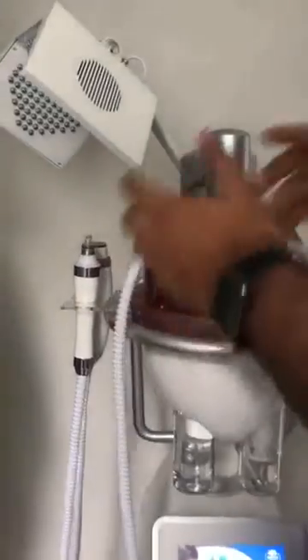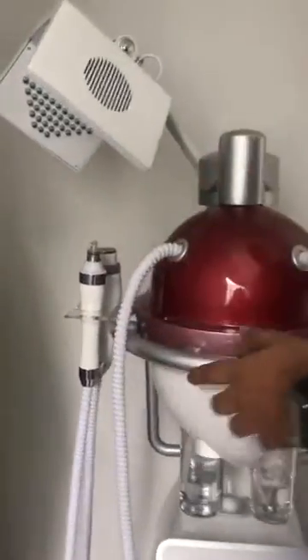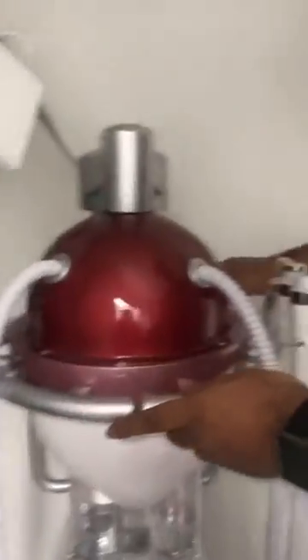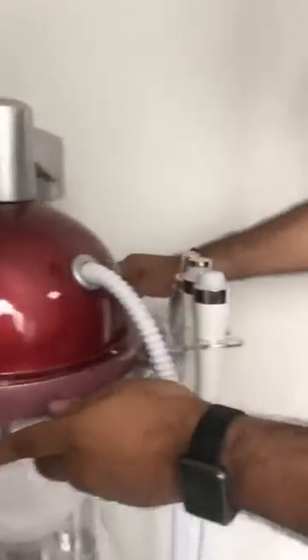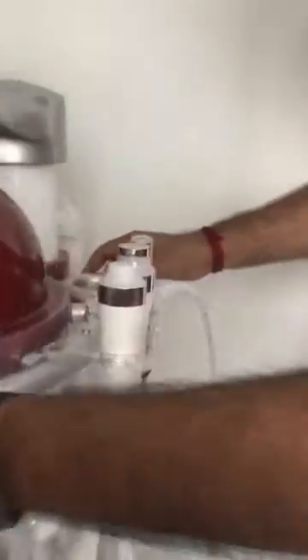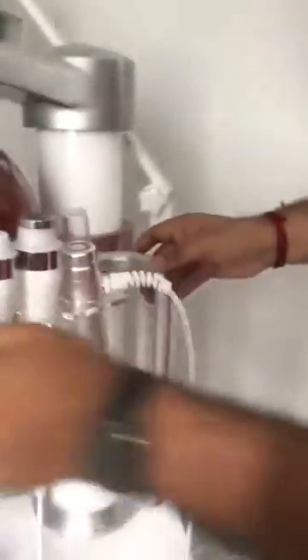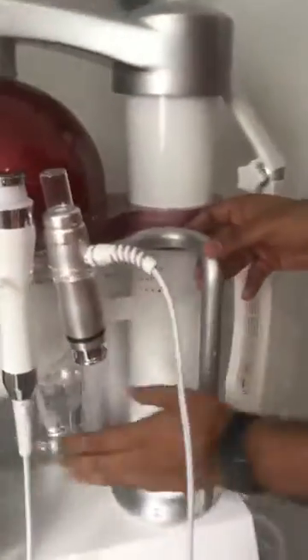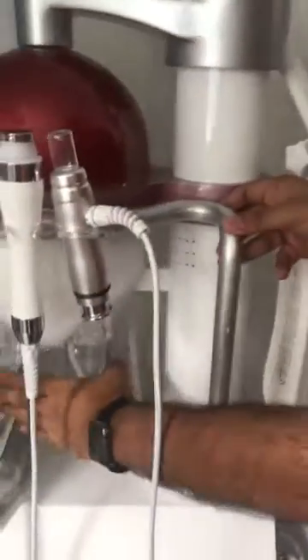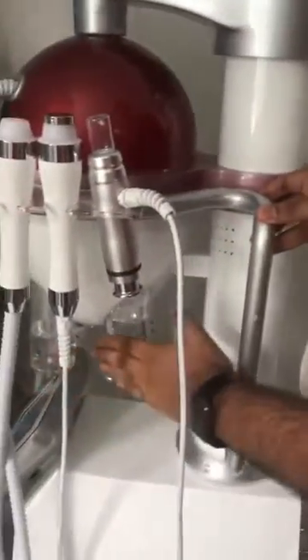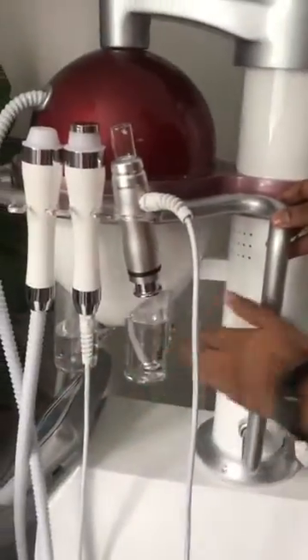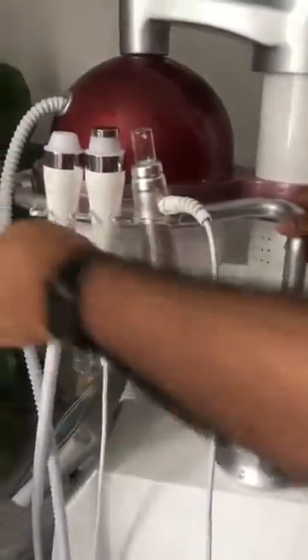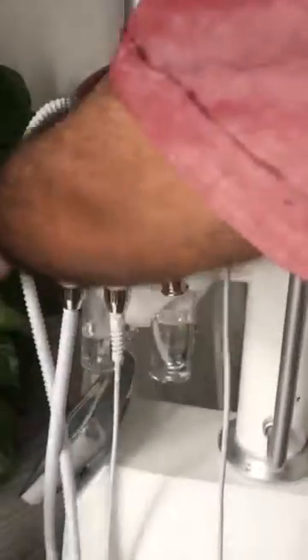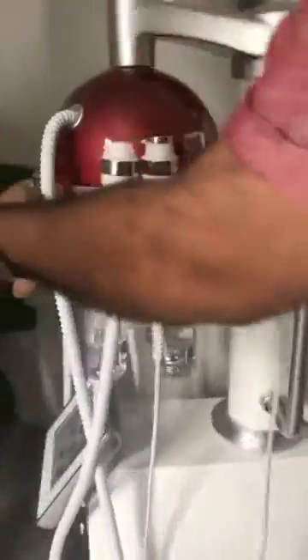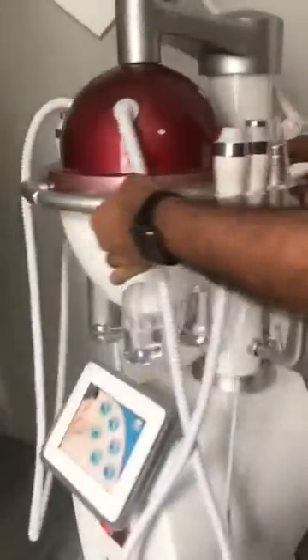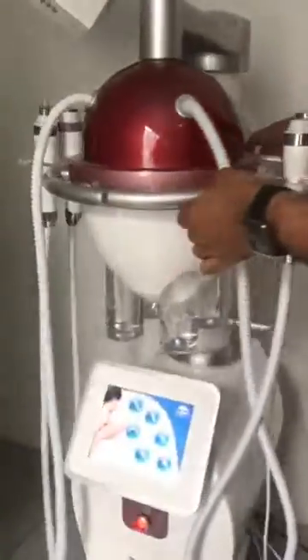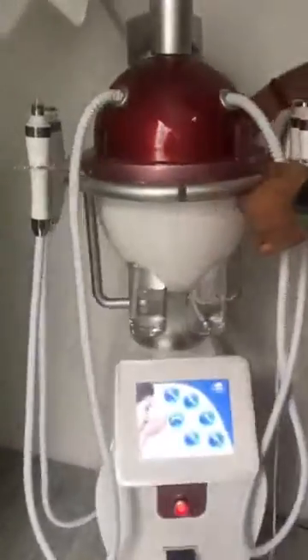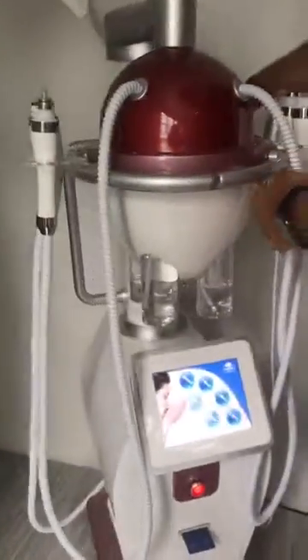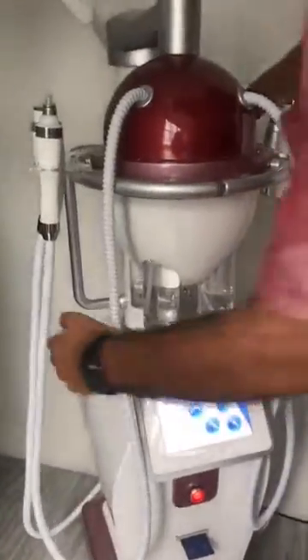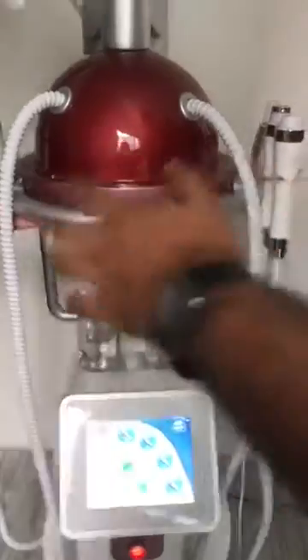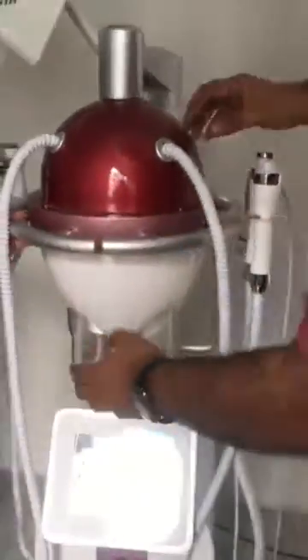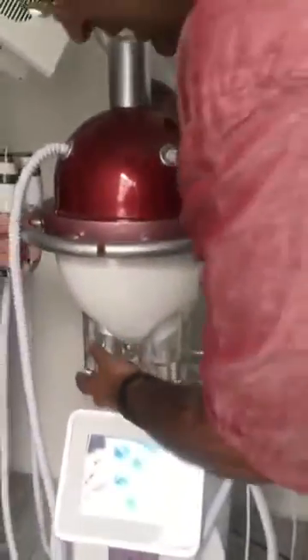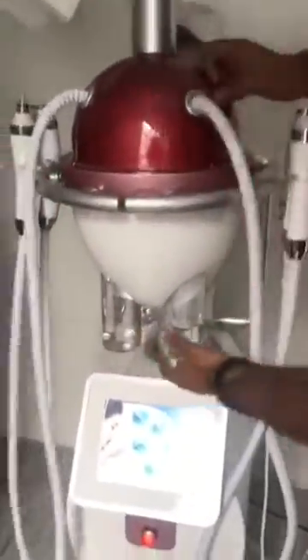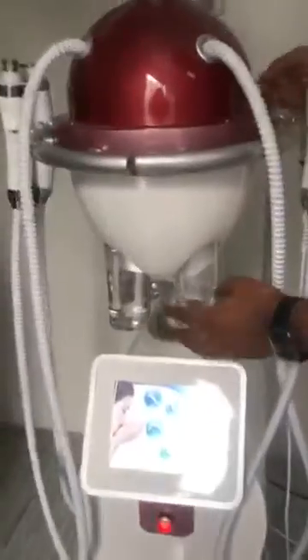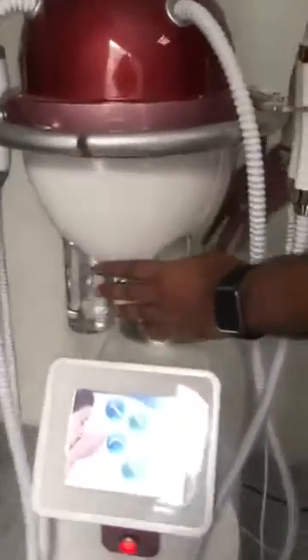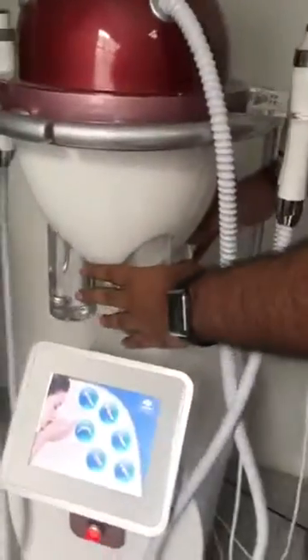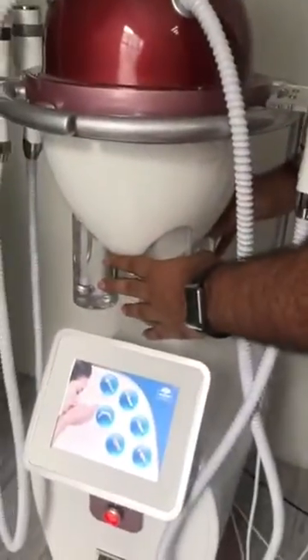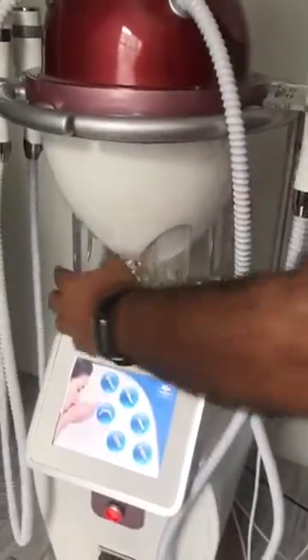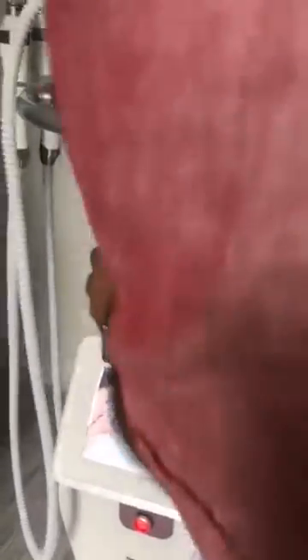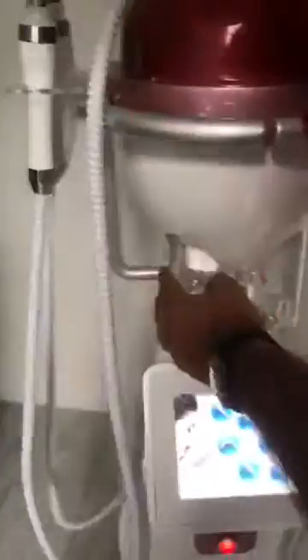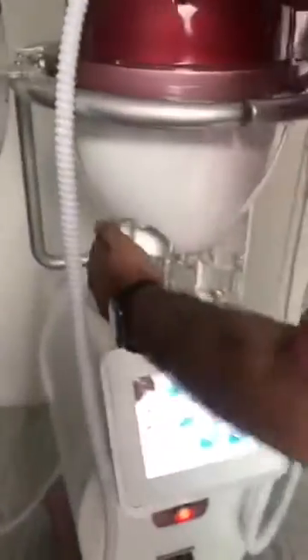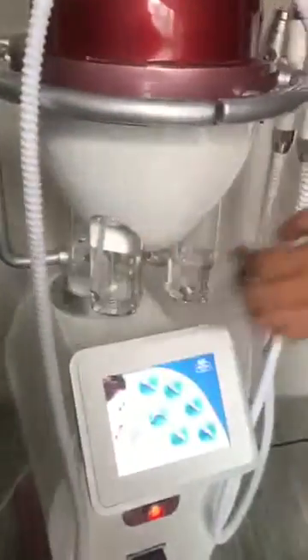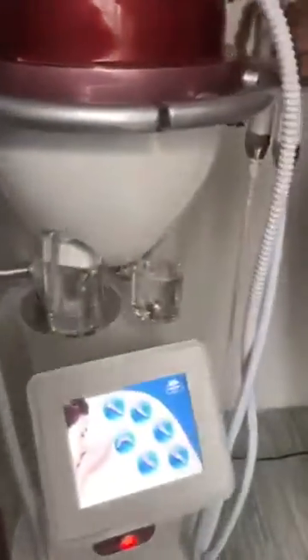The best thing about this machine is that you can use various products with it. How many products? You can use four products, four different types of products. This comes with three products you can use with the machine, and the fourth one is for the bubble.